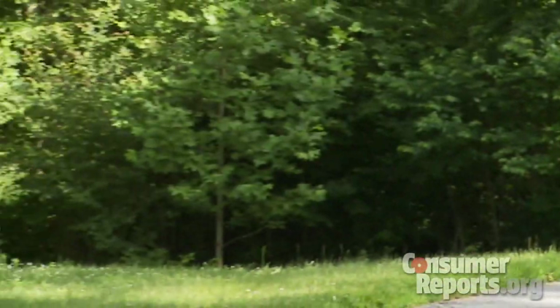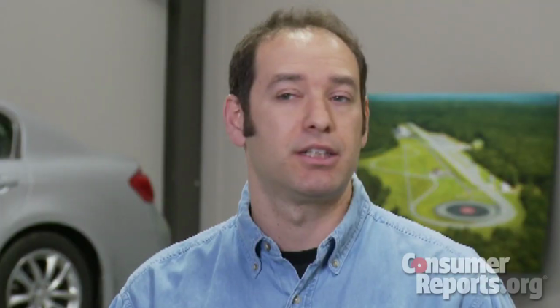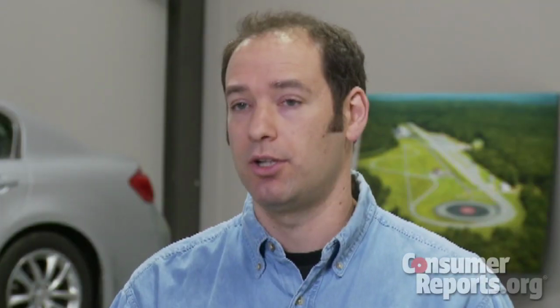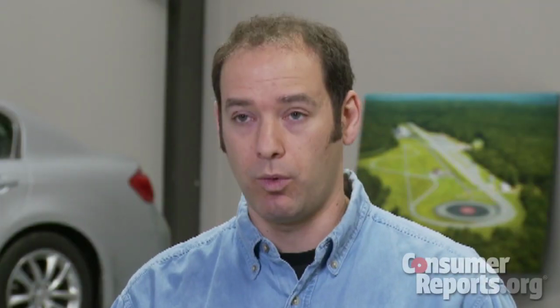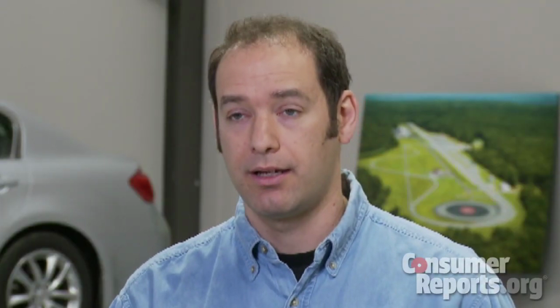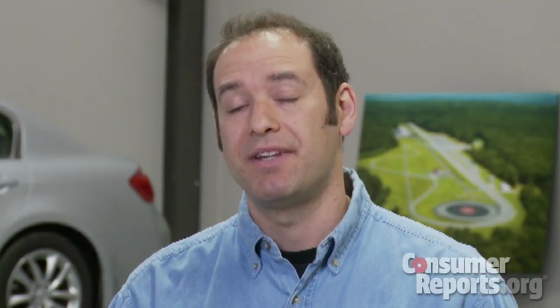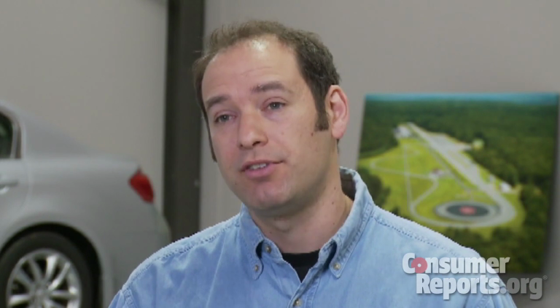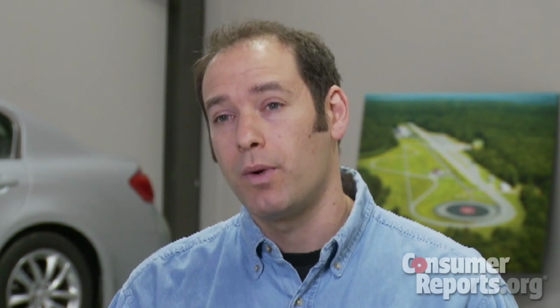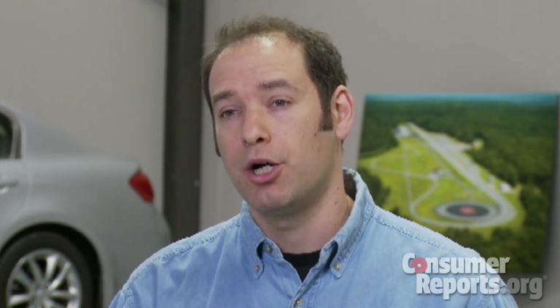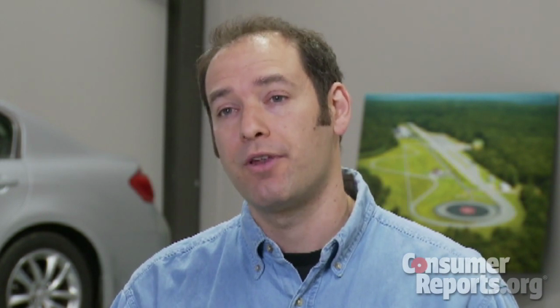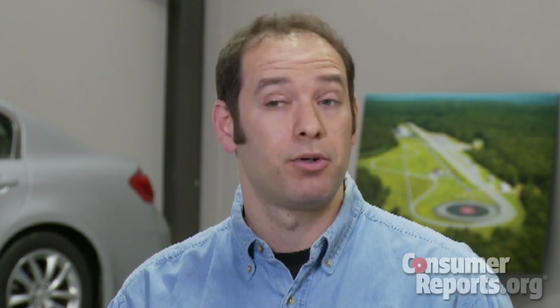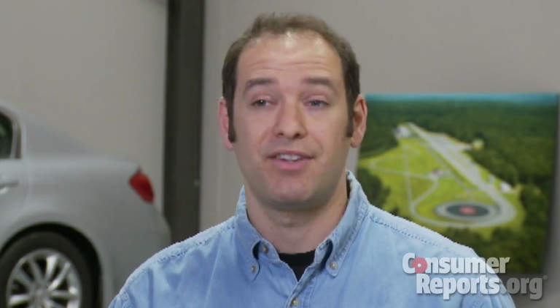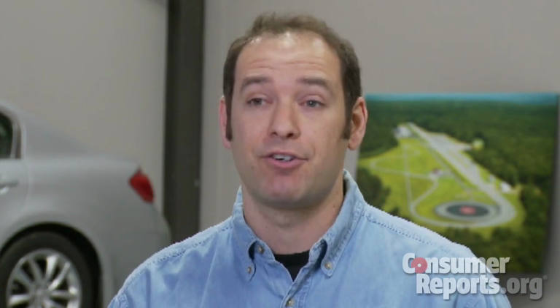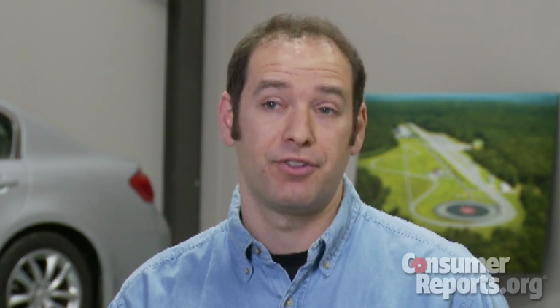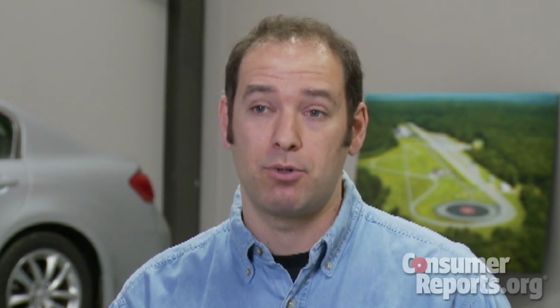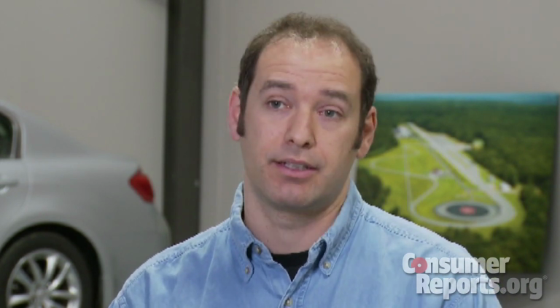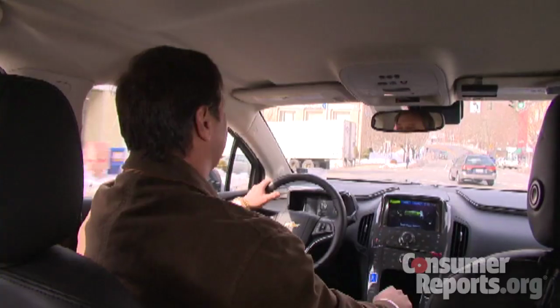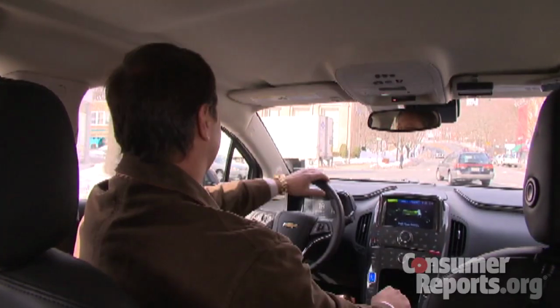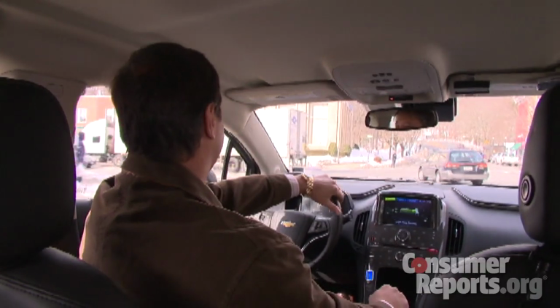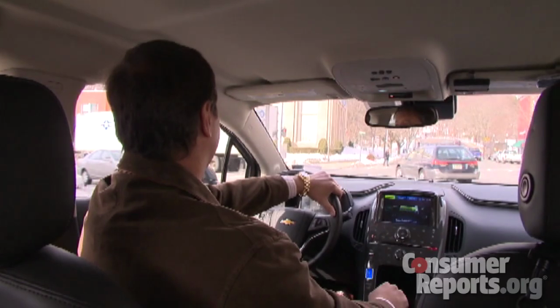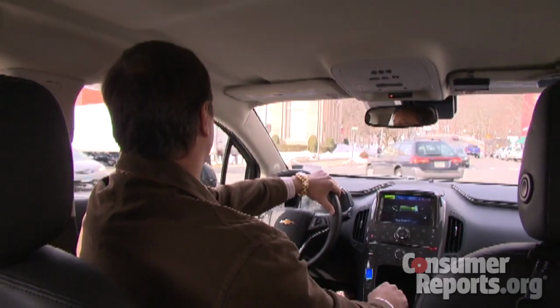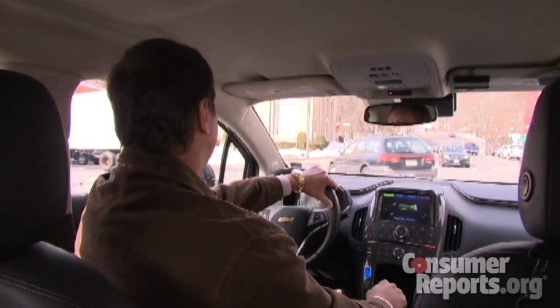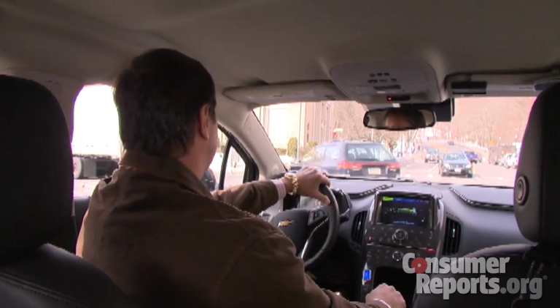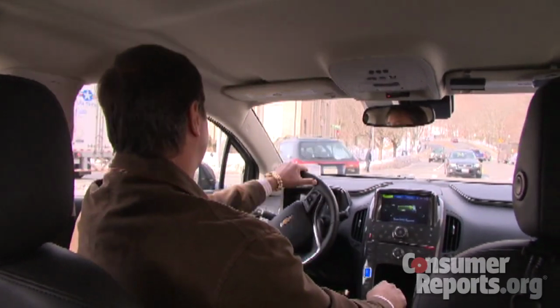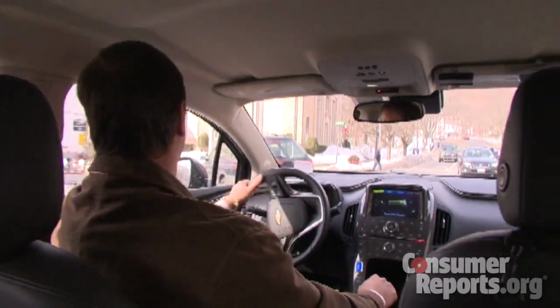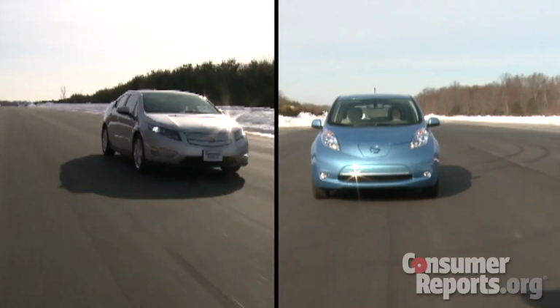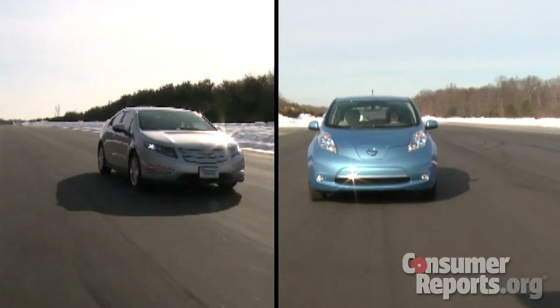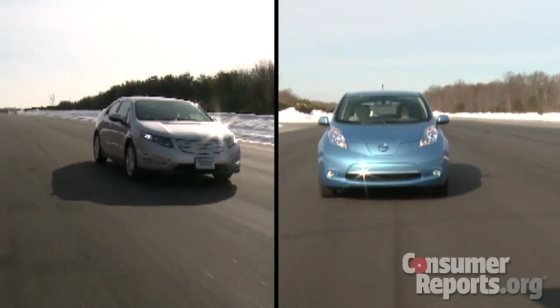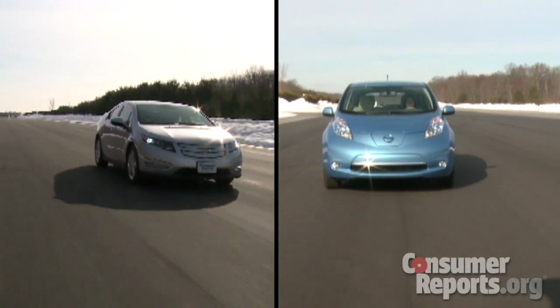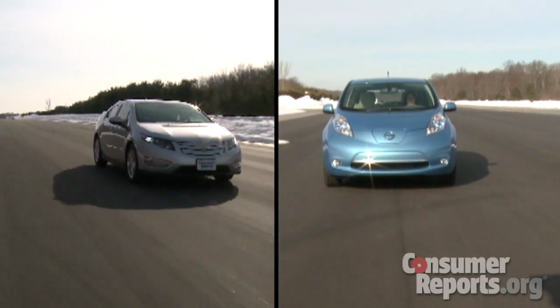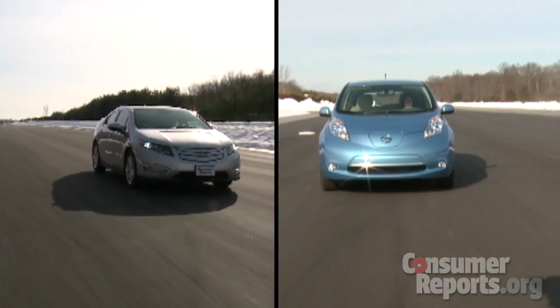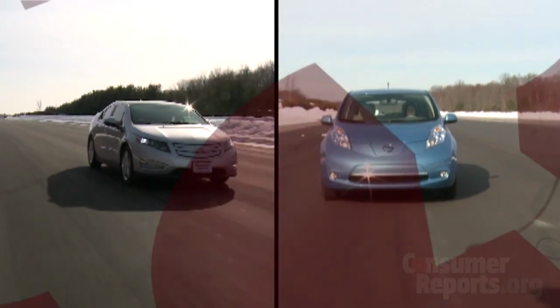Electric vehicles have come a long way, but they still have a long way to go before they're ready to replace the average person's primary vehicle. But if you're willing to pay a premium for going gas-free, one of these vehicles might be right for you.